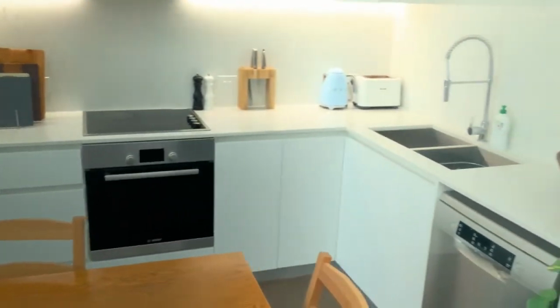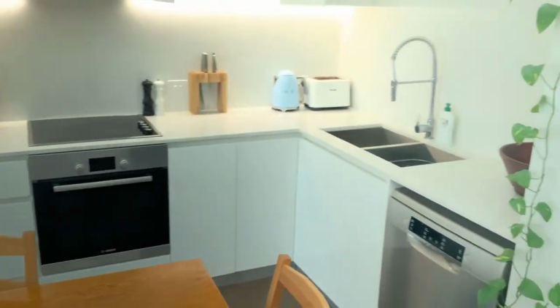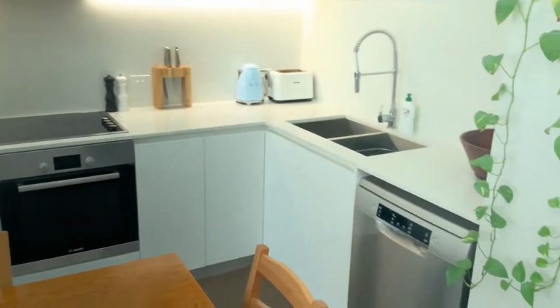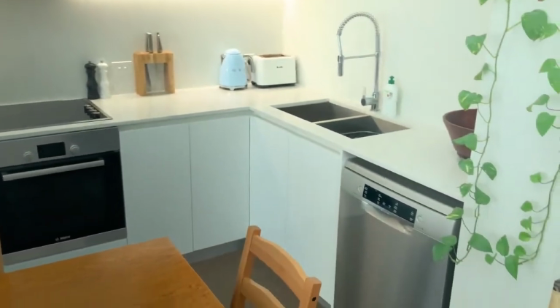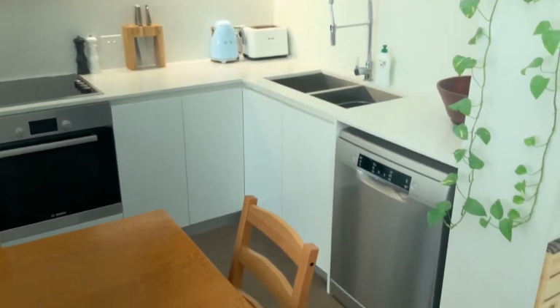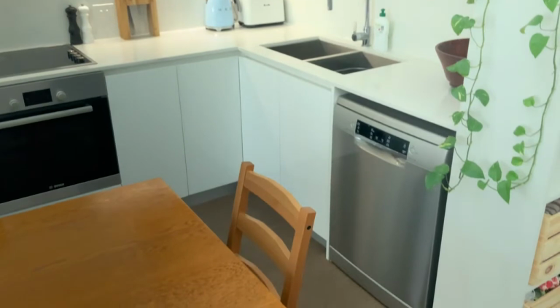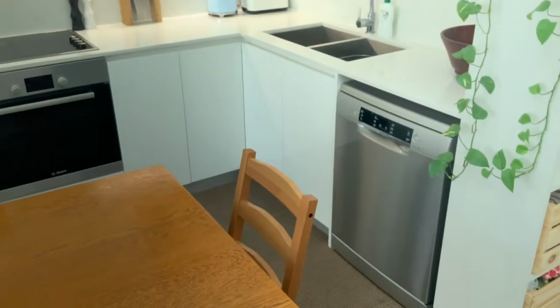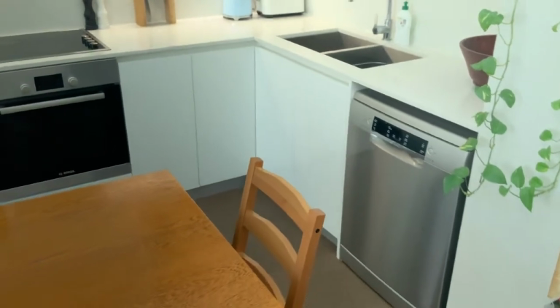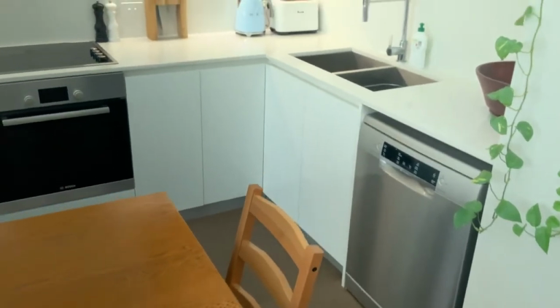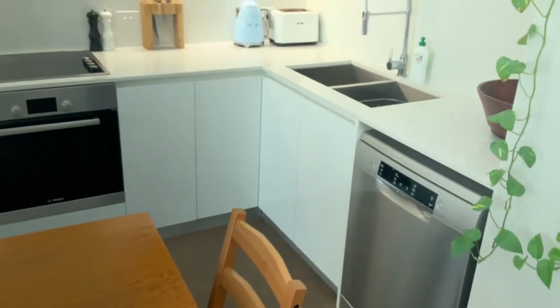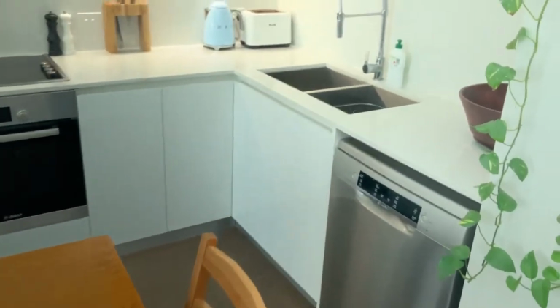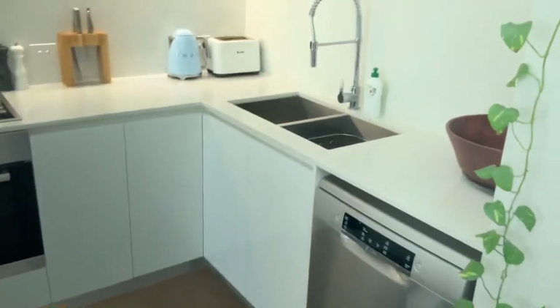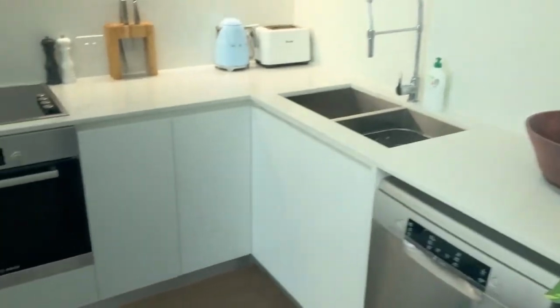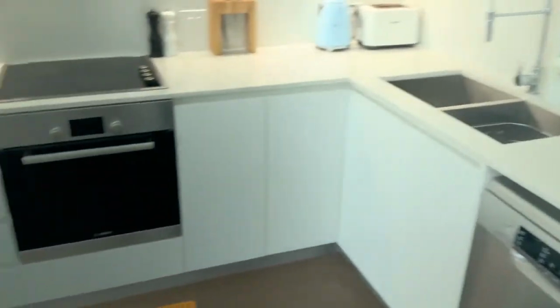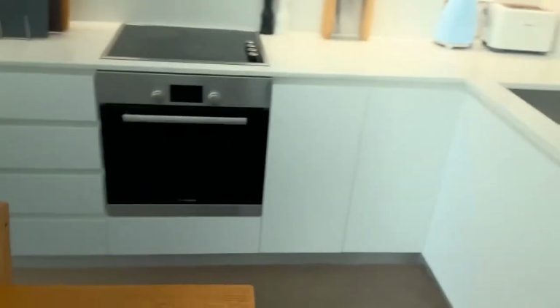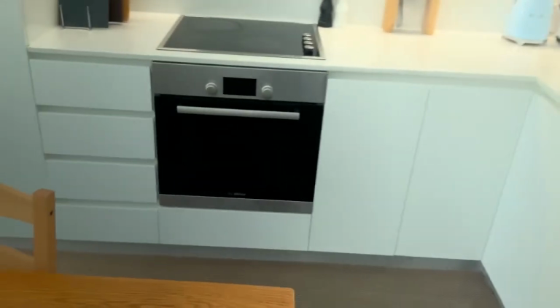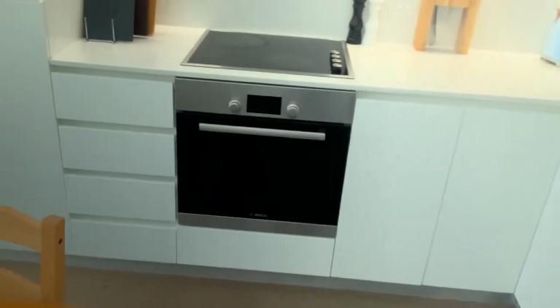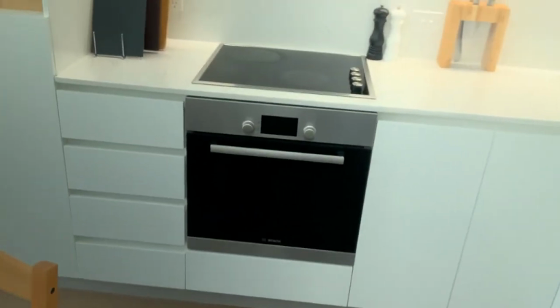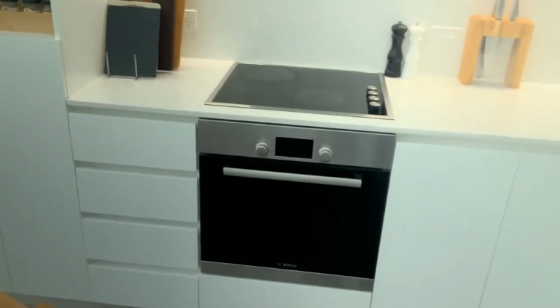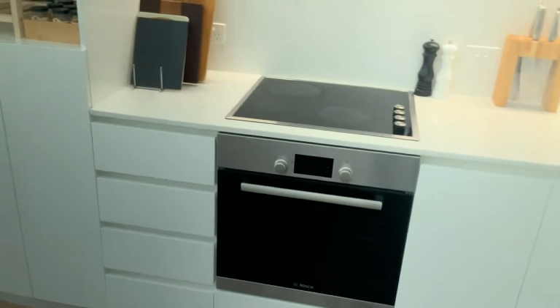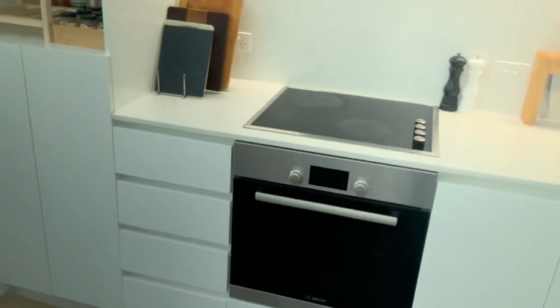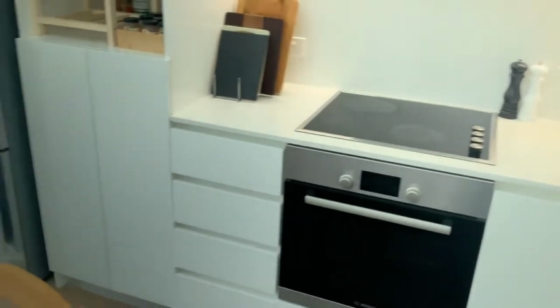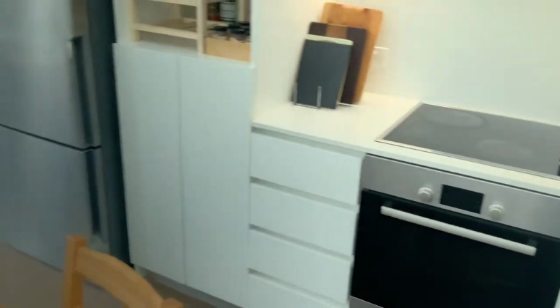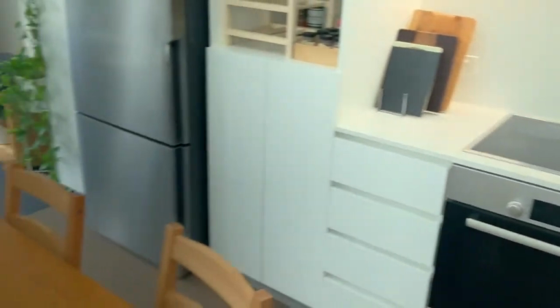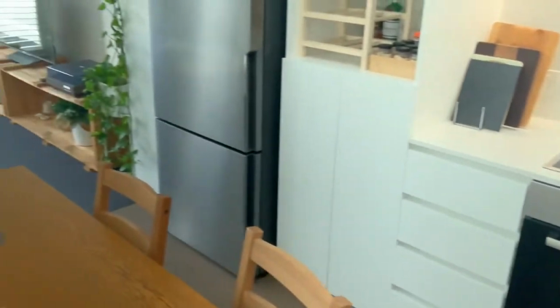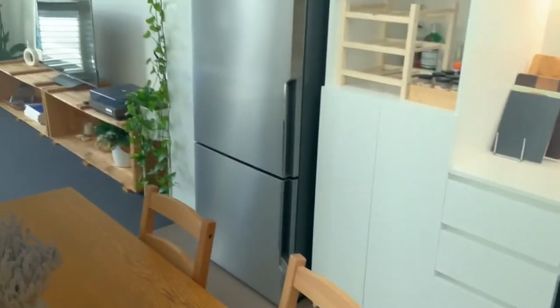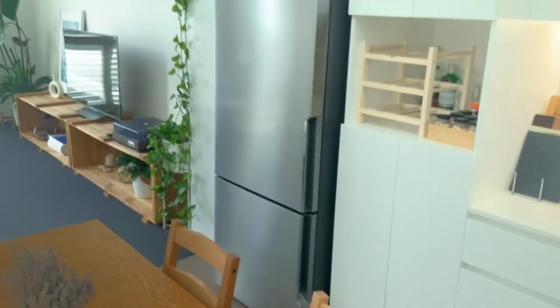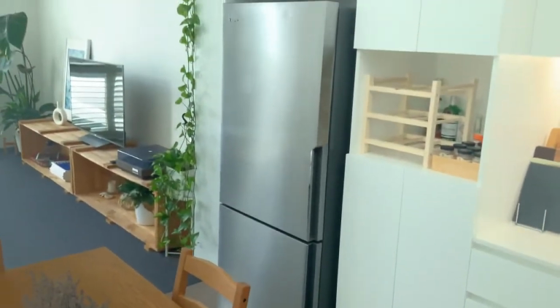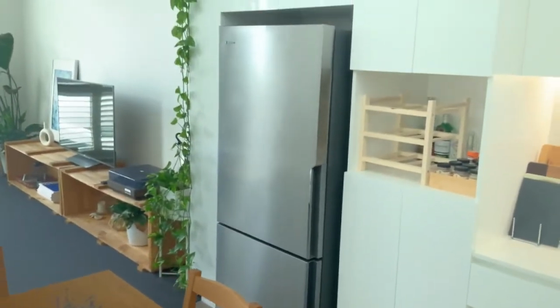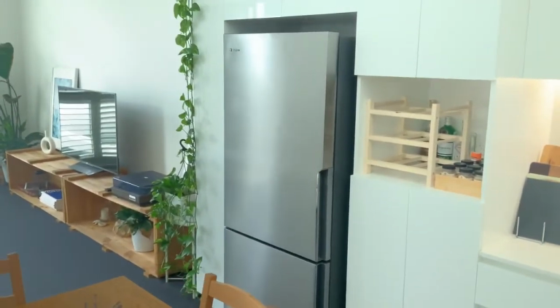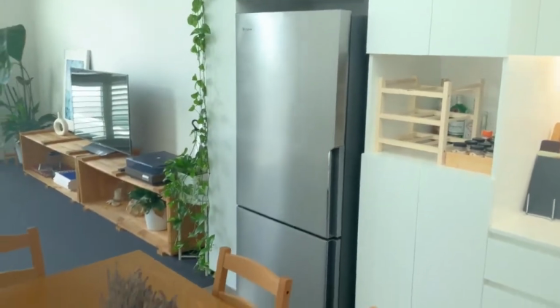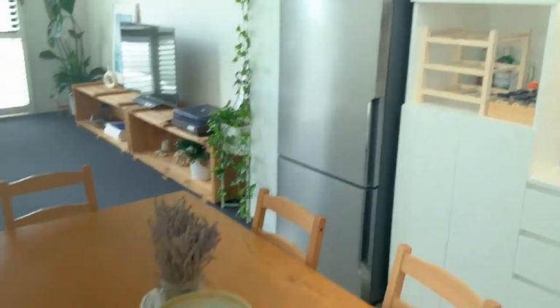Obviously that's the kitchen — Bosch dishwasher, double sink, electric stove, and a very big spot for the fridge.